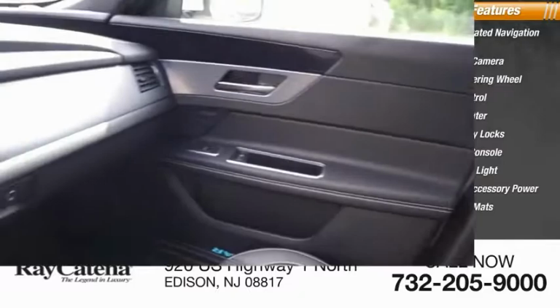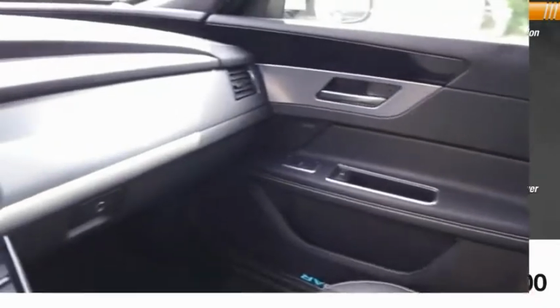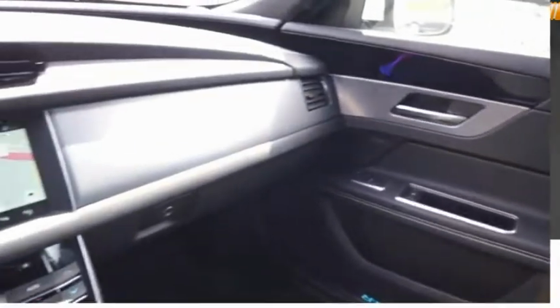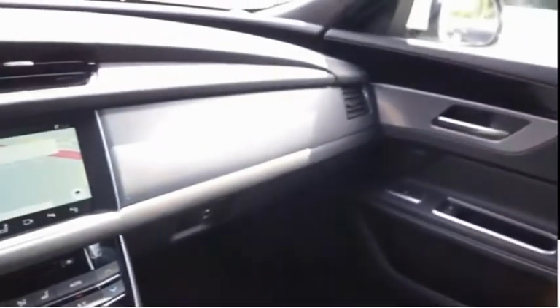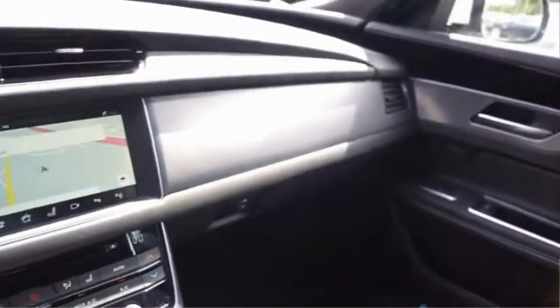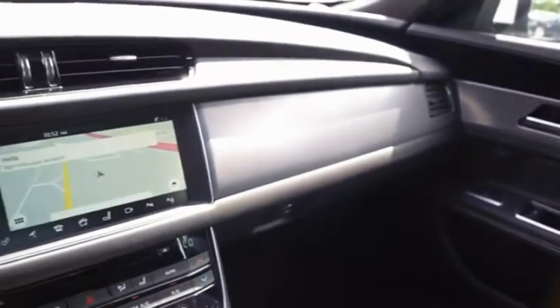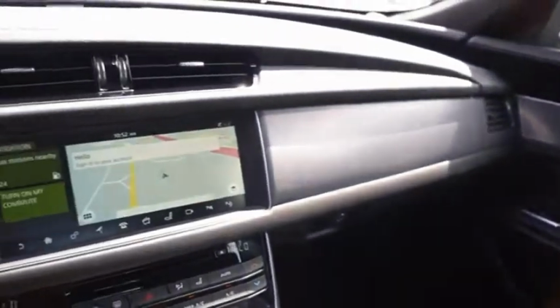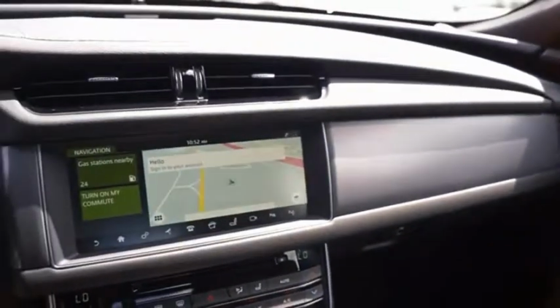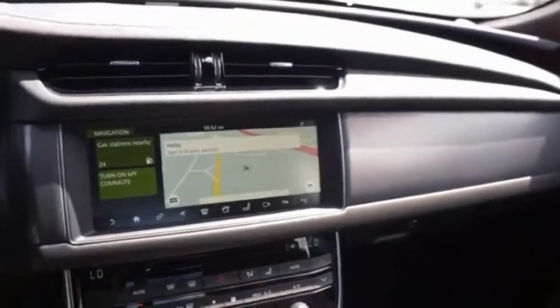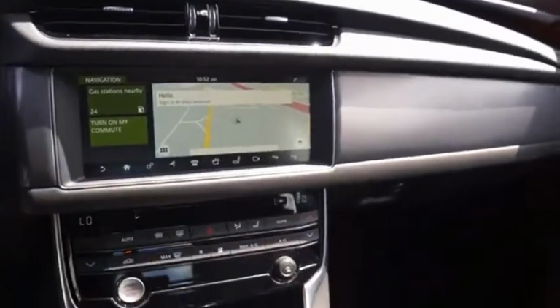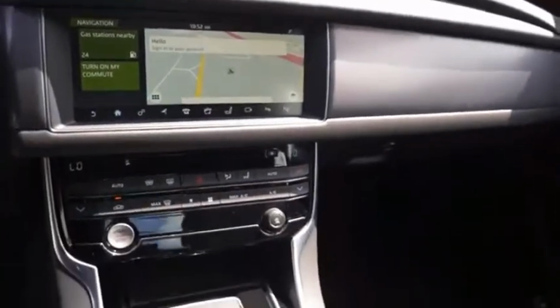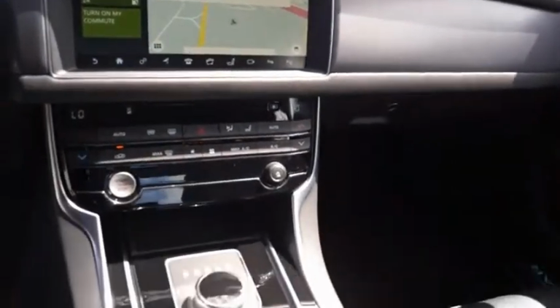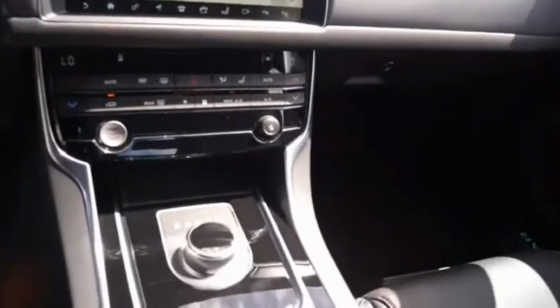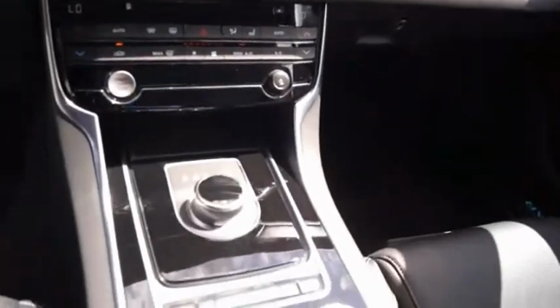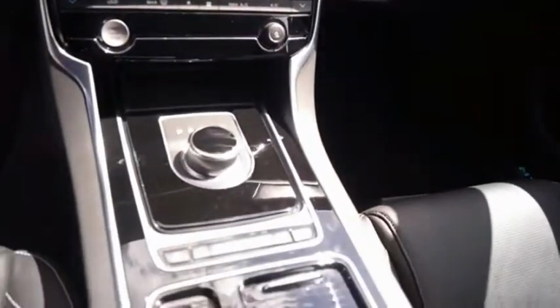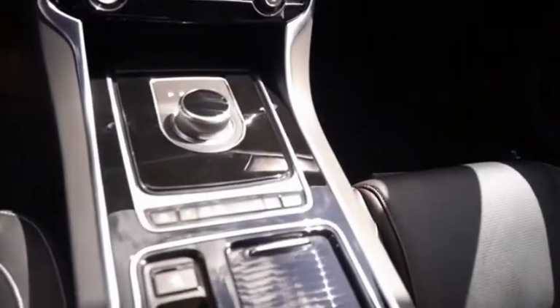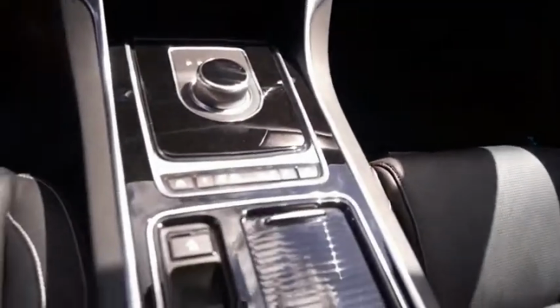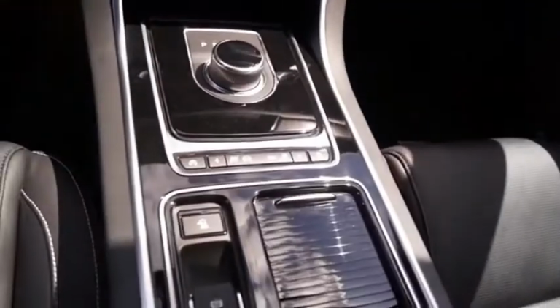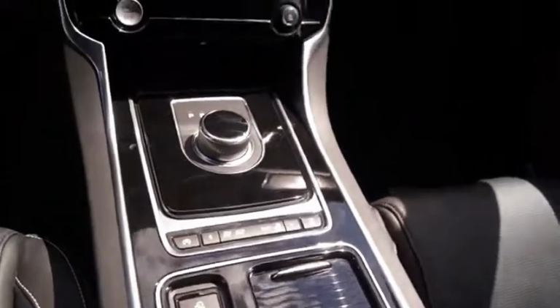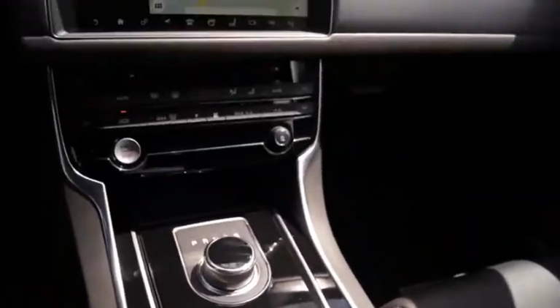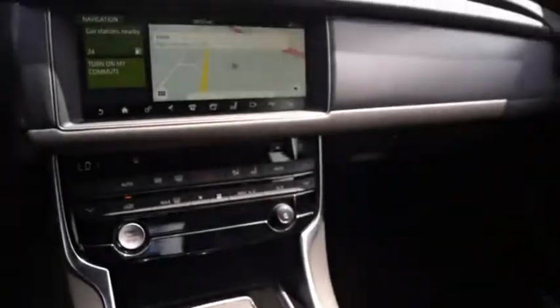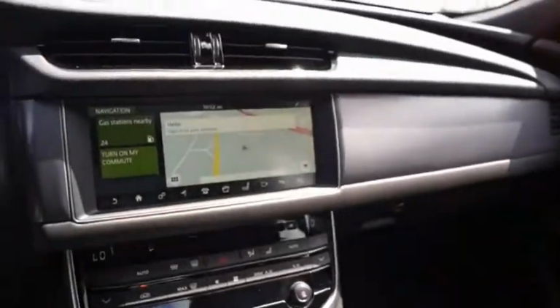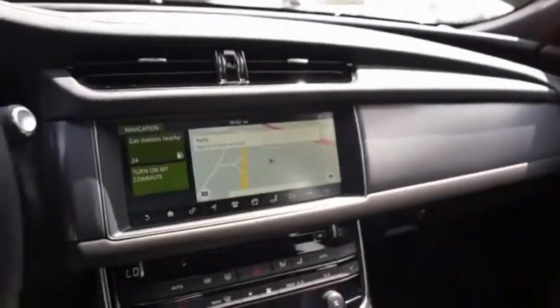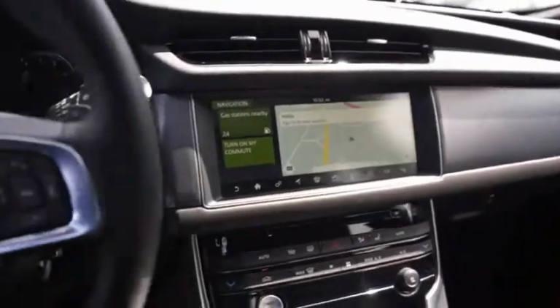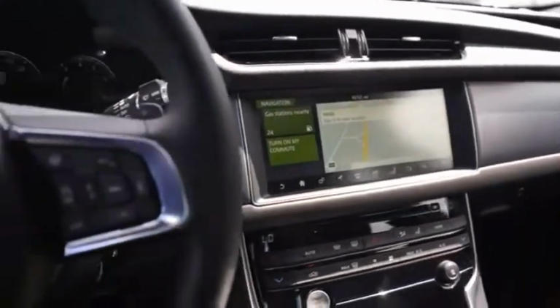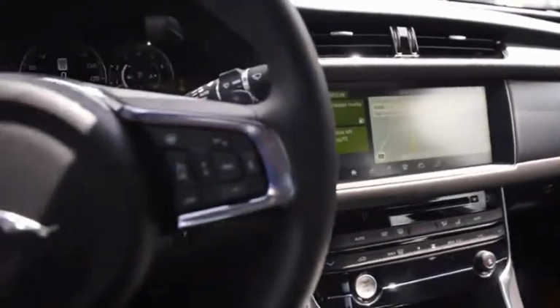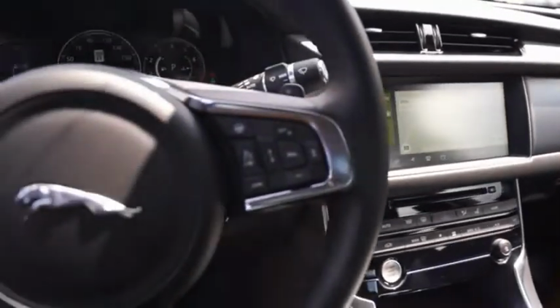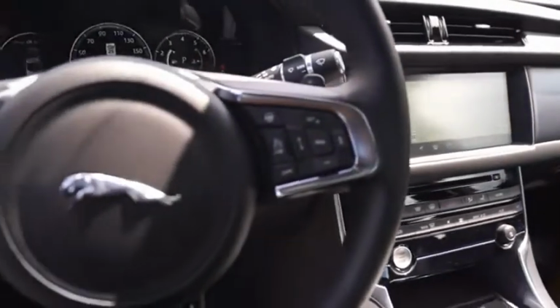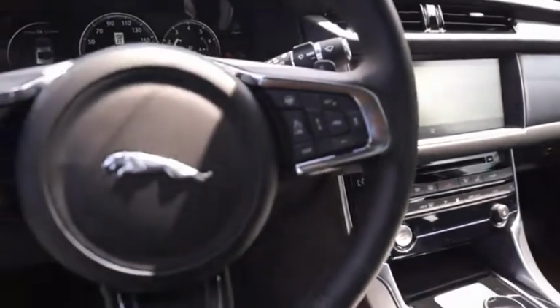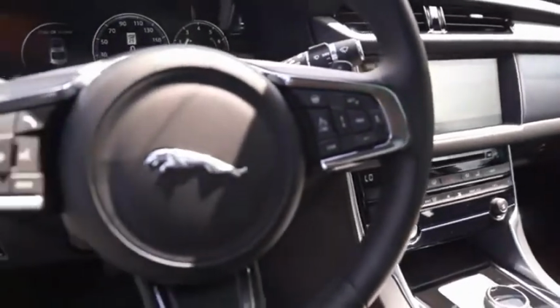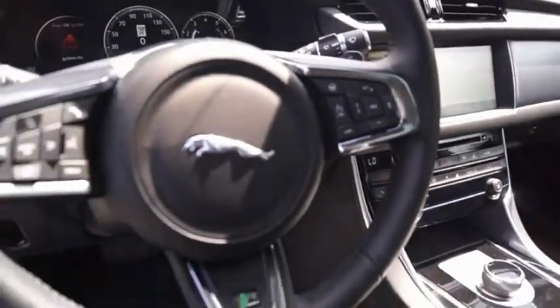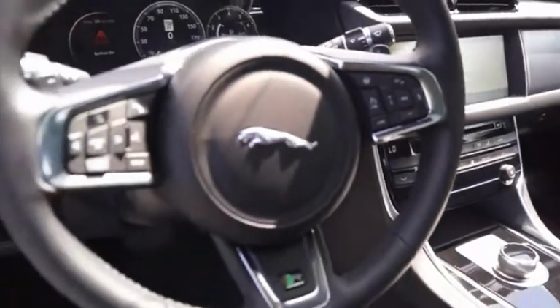The XF drives very nicely with agile handling and a comfortable ride. Steering is quick and communicative. Your new ride is just a phone call away.